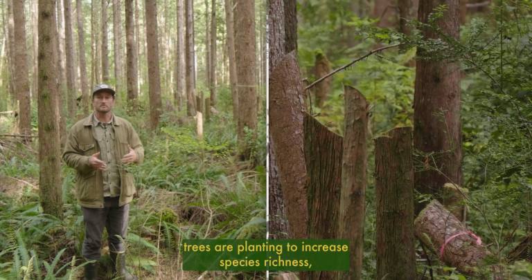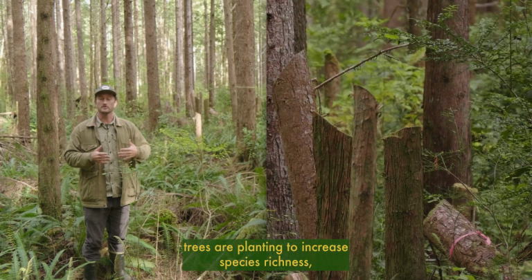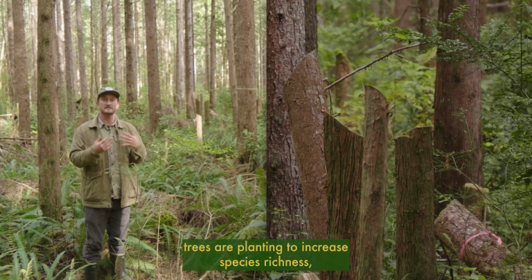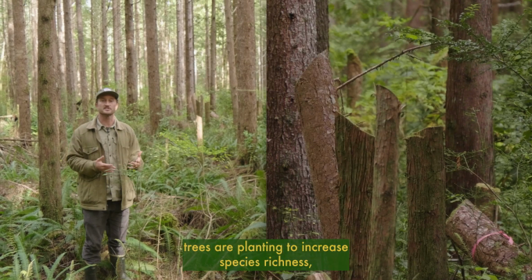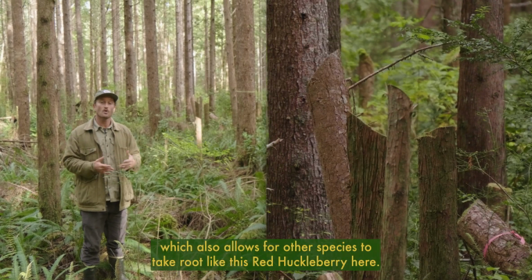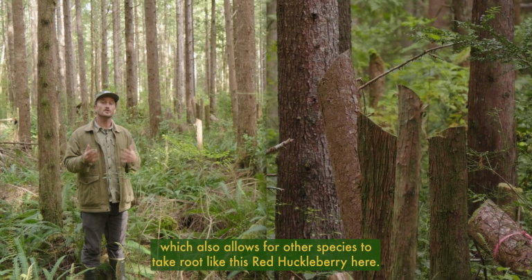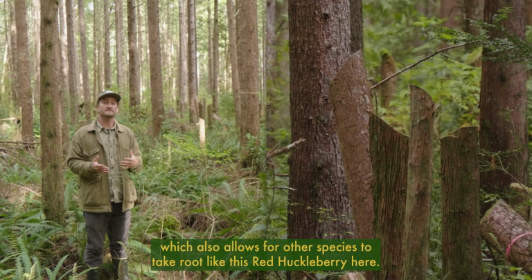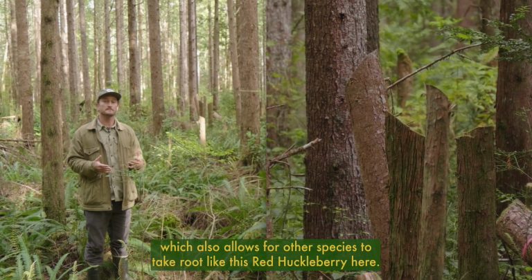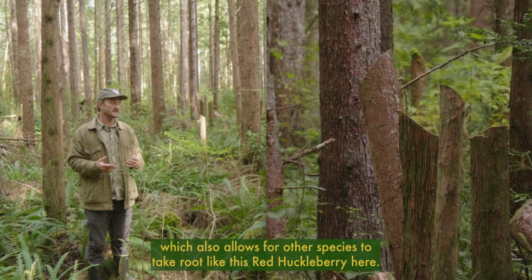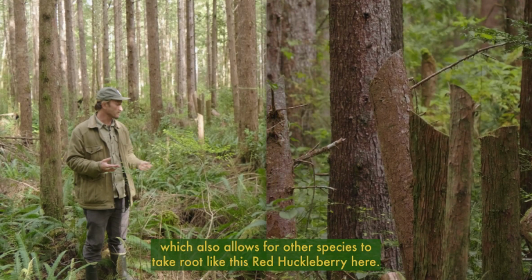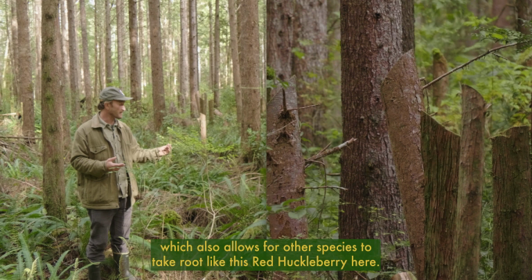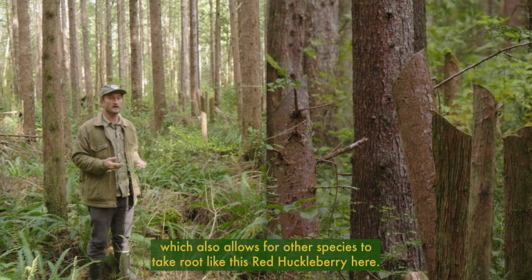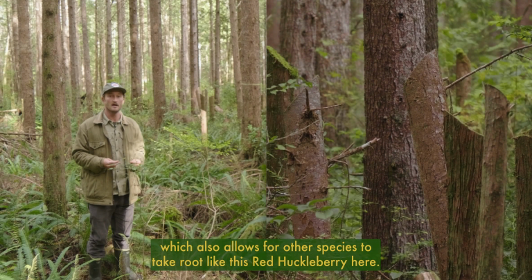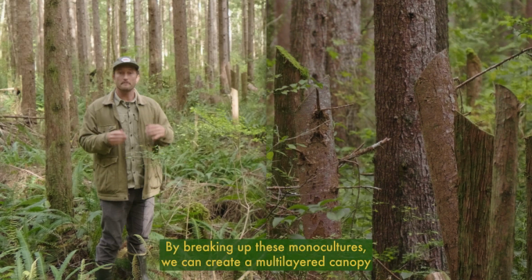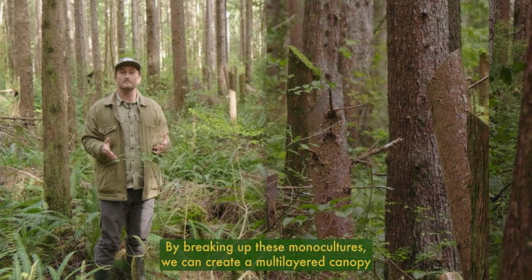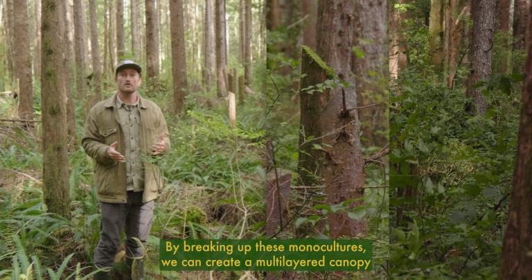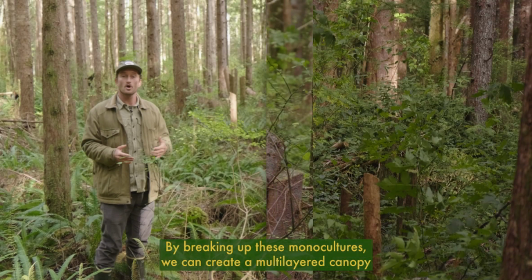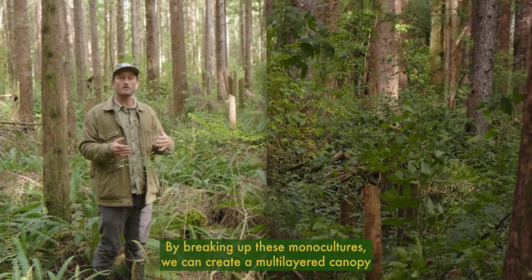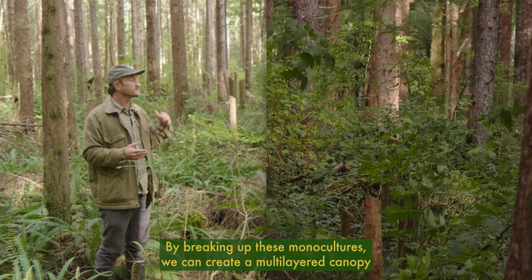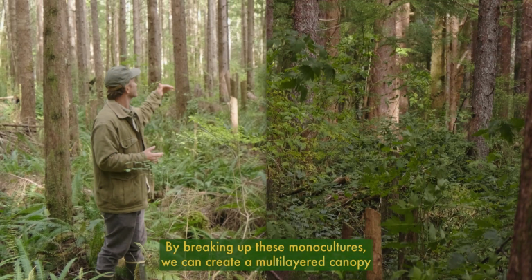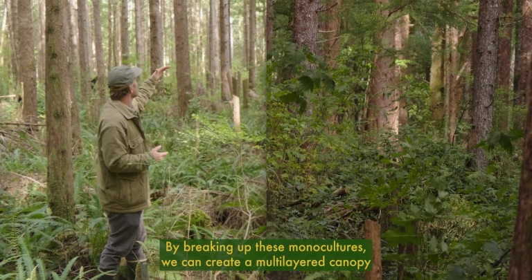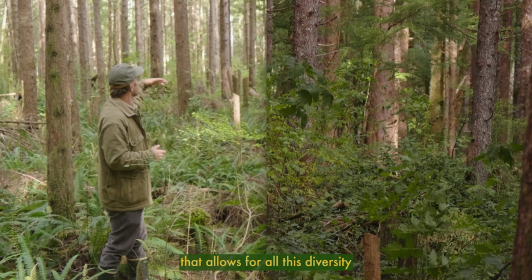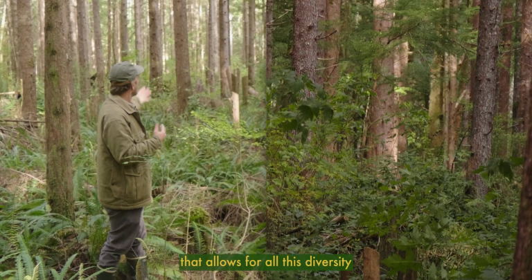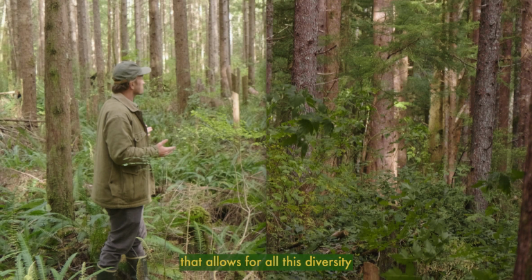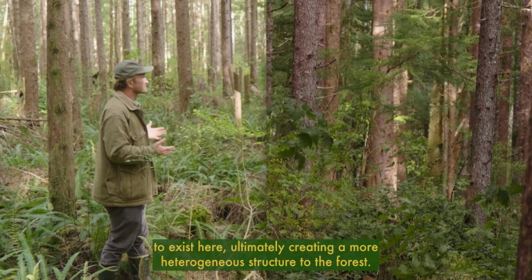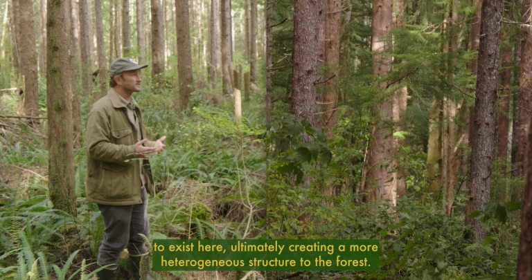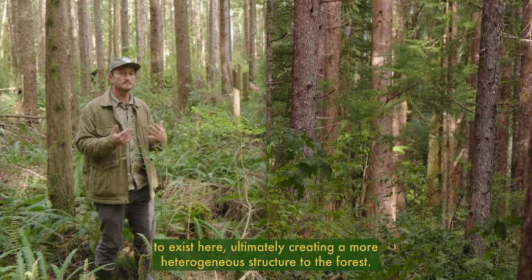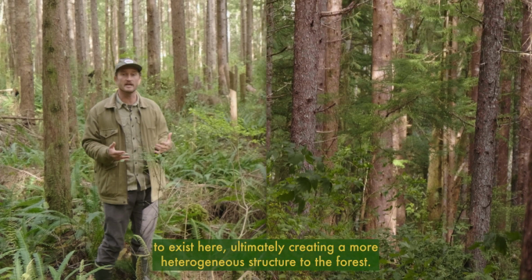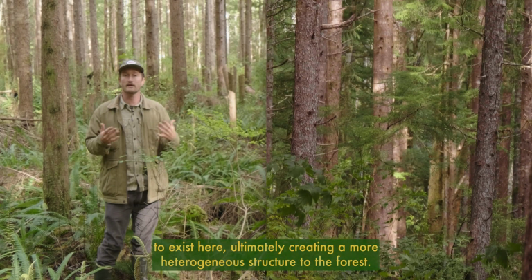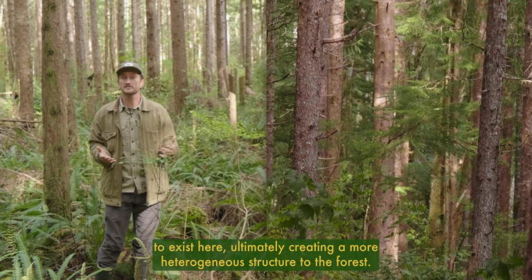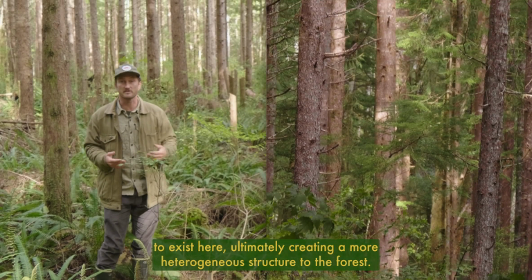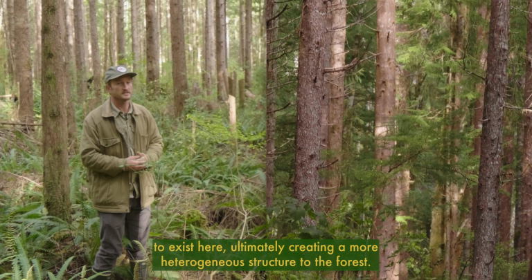Western red cedar, amabilis fir, and Sitka spruce trees are planted to increase species richness, which also allows for other species to take root, like this red huckleberry here. By breaking up these monocultures, we can create a multi-layered canopy that allows for all this diversity to exist, ultimately creating a more heterogeneous structure to the forest.